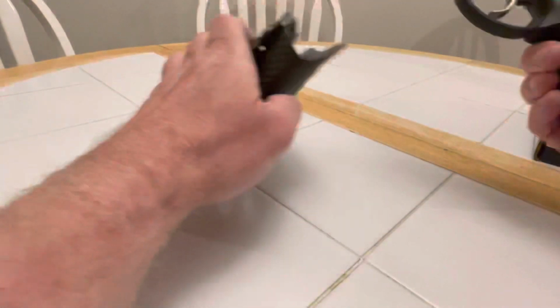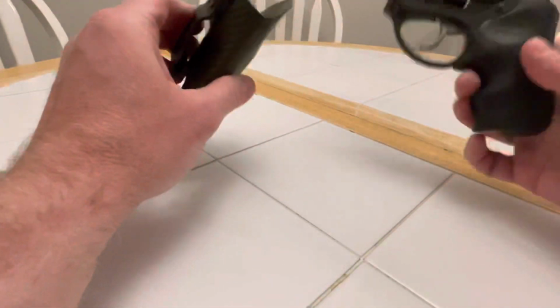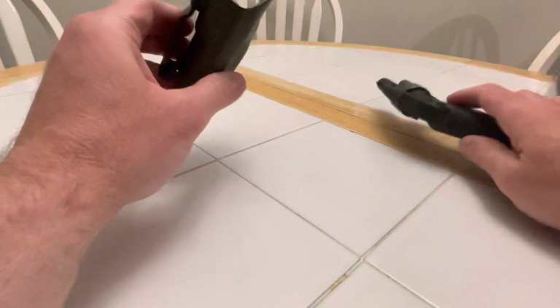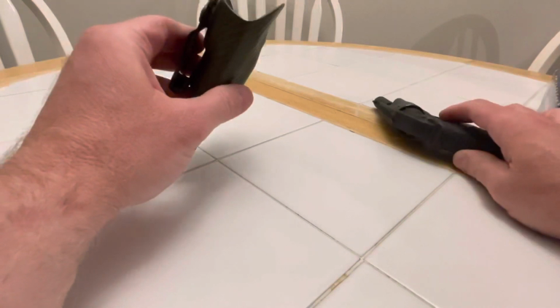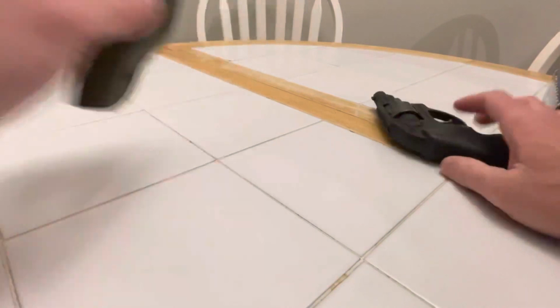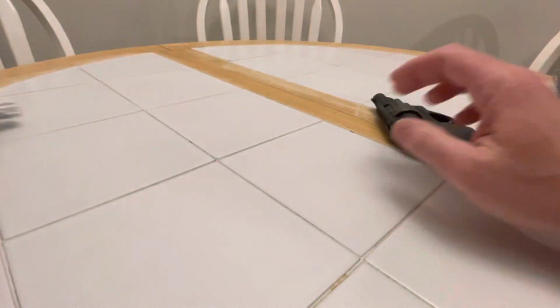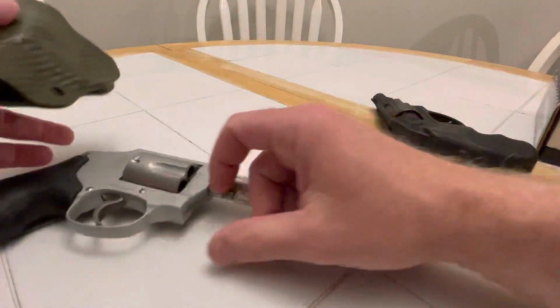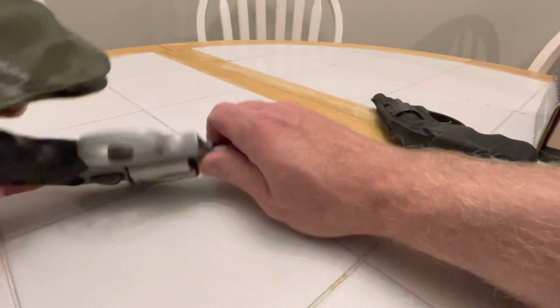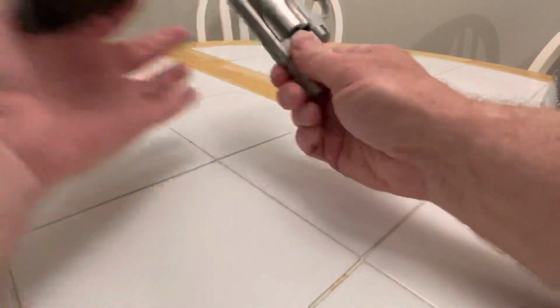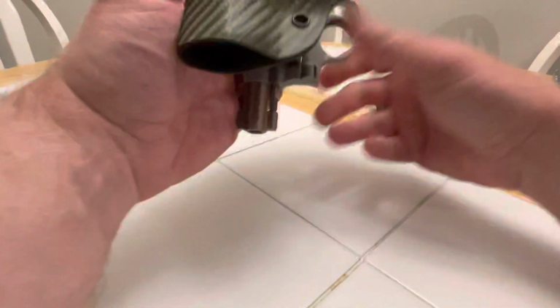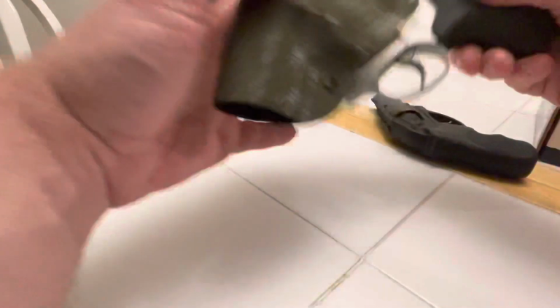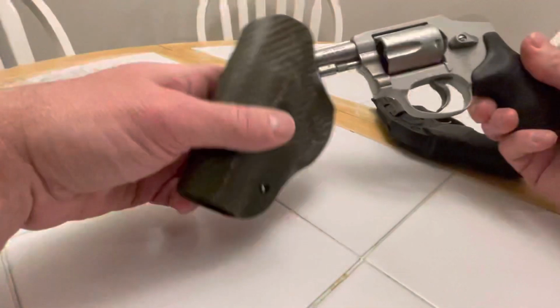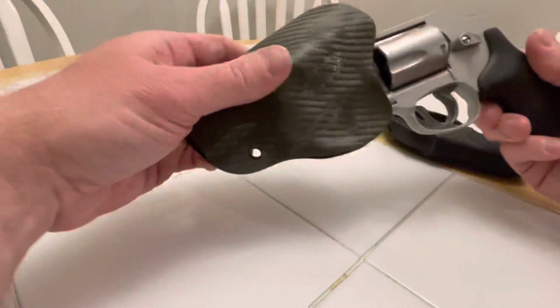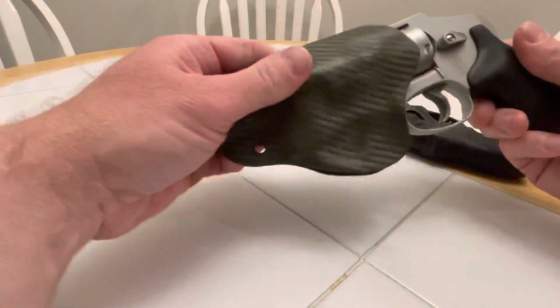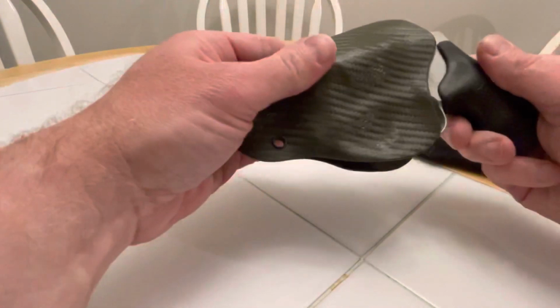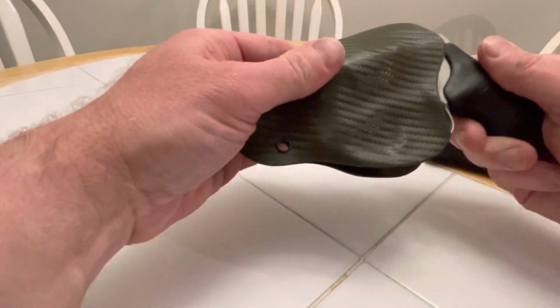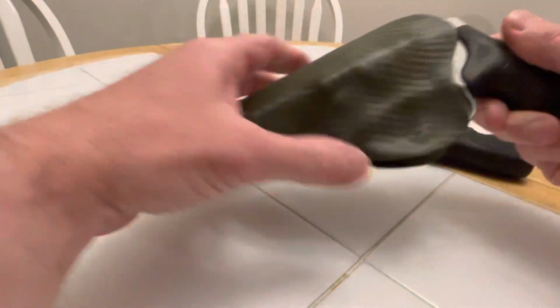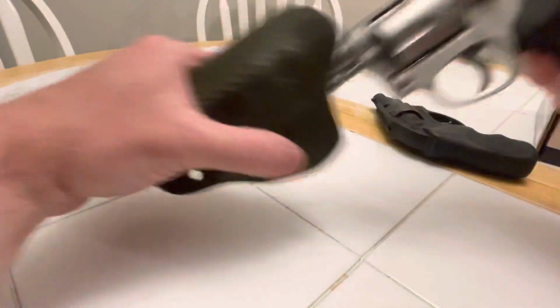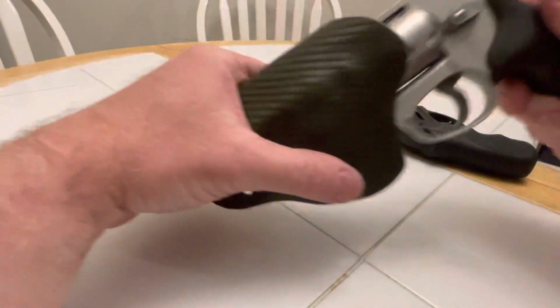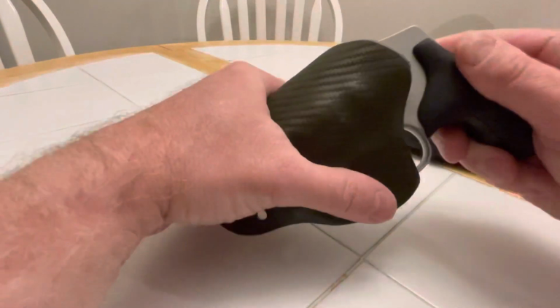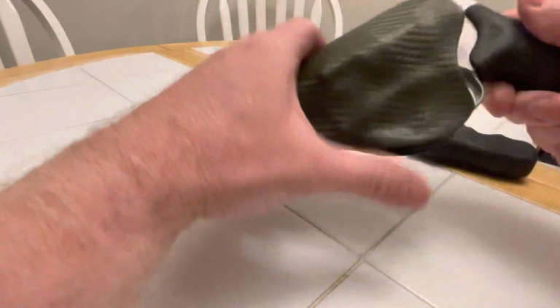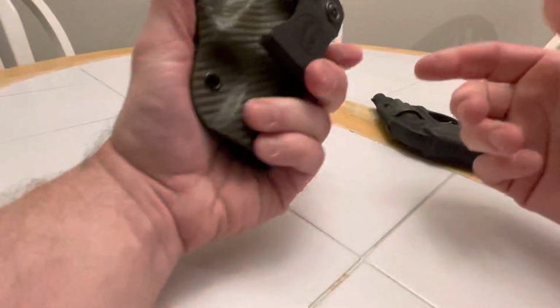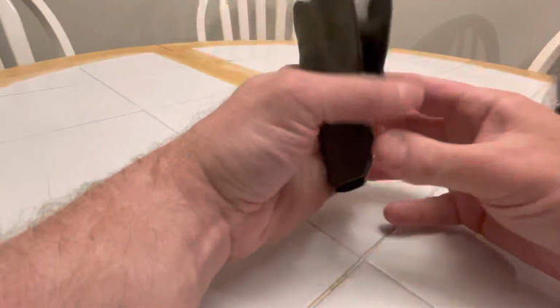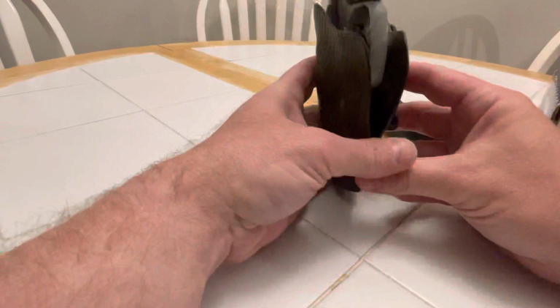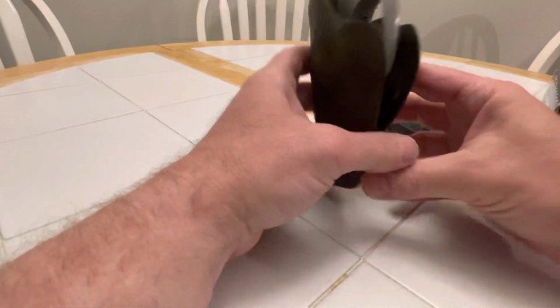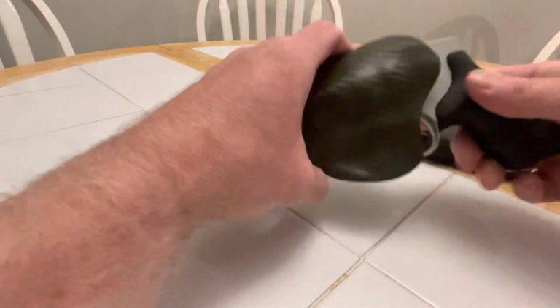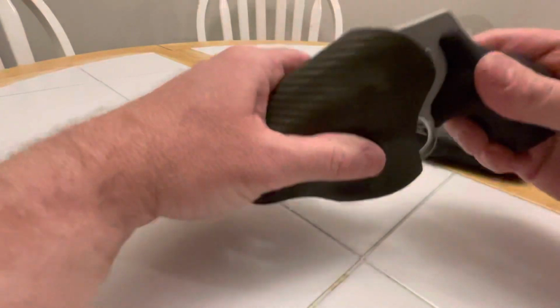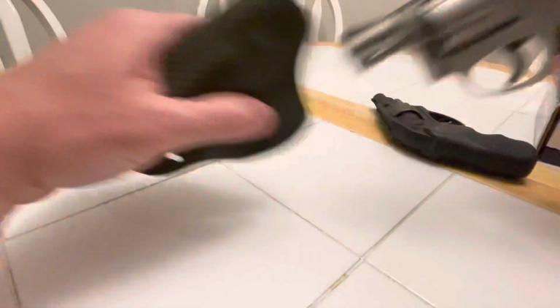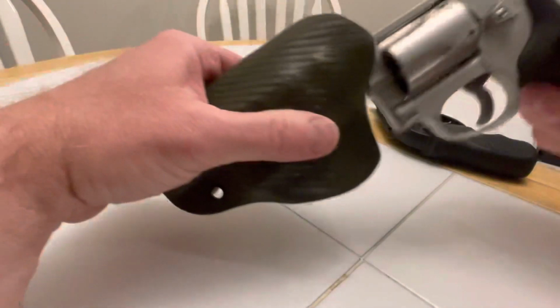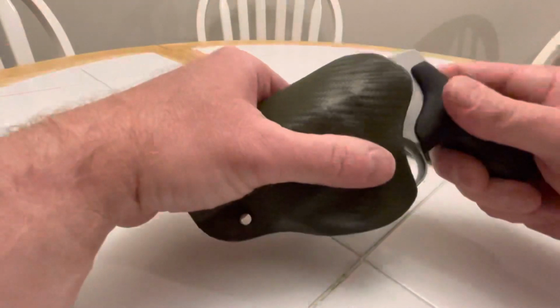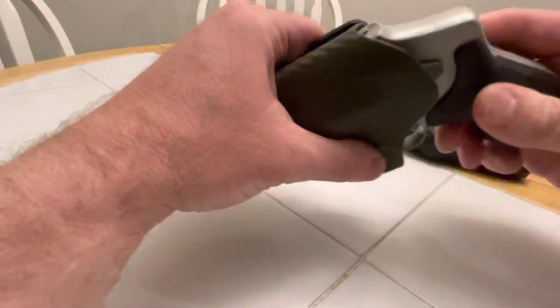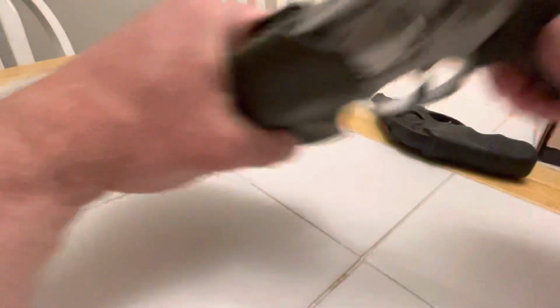I'm going to try this holster on camera — I didn't try it yet. I don't know if the 642 will work. It will not work. I guess it's brand specific. I thought it would be close enough, but nope.